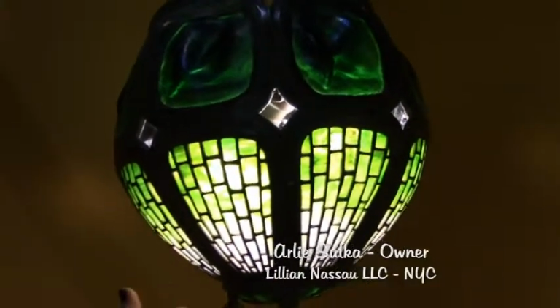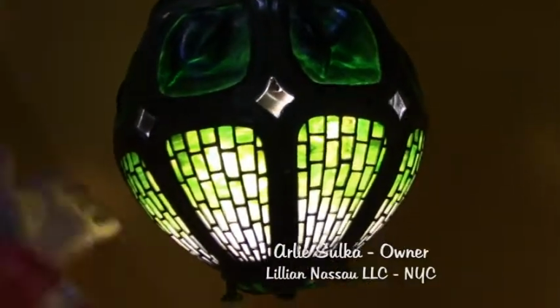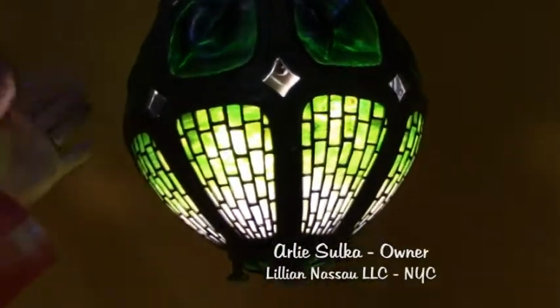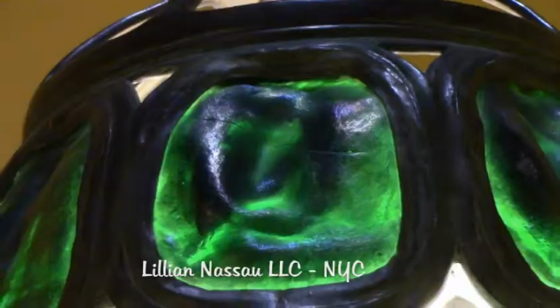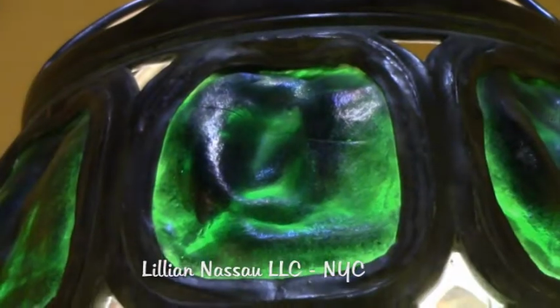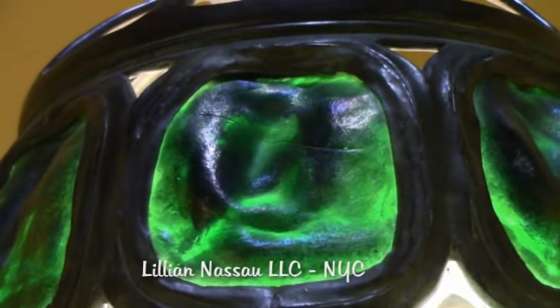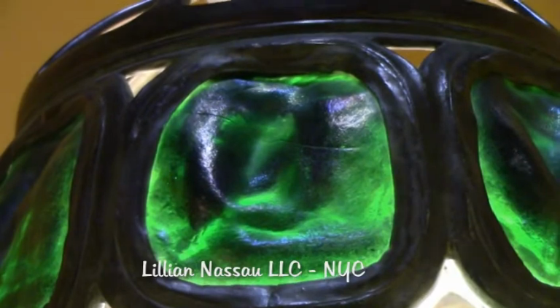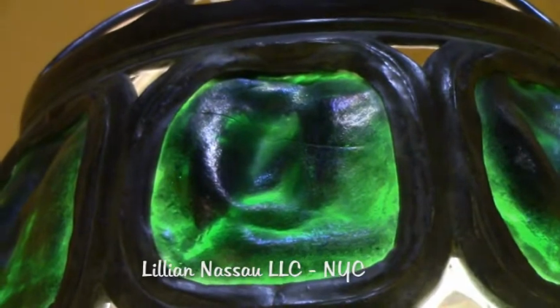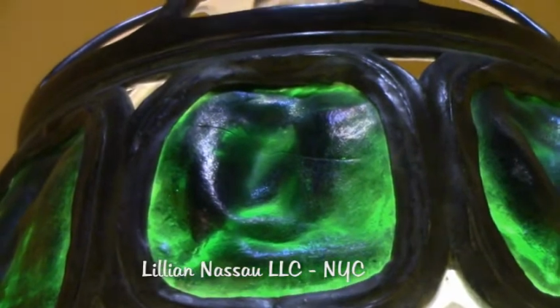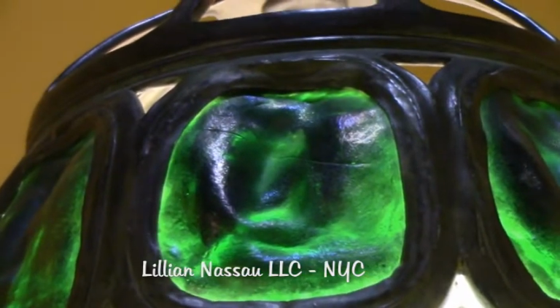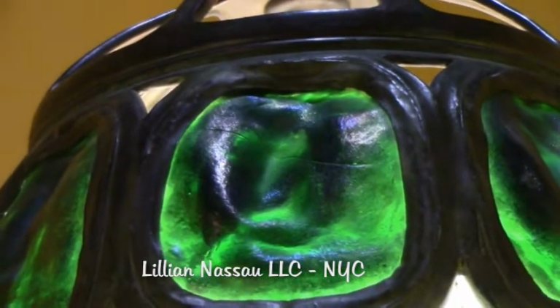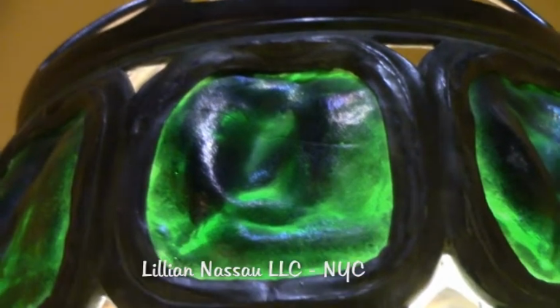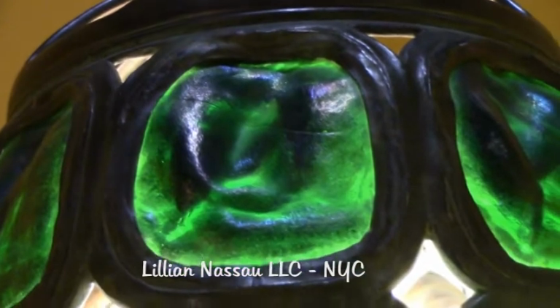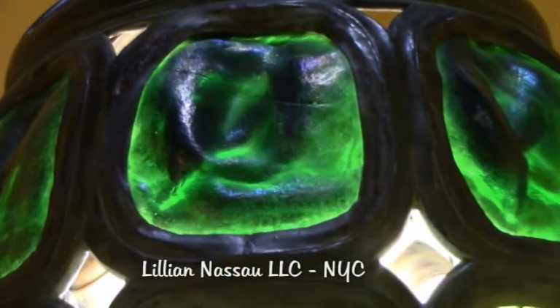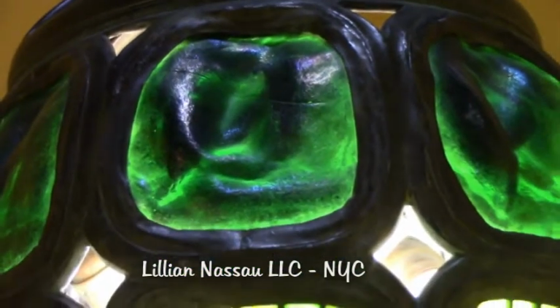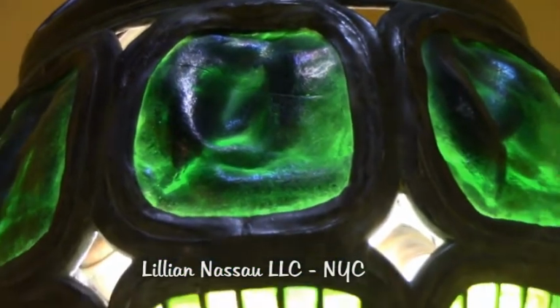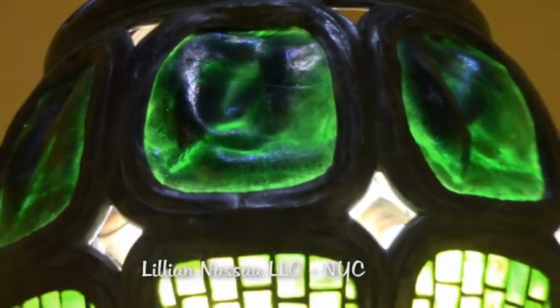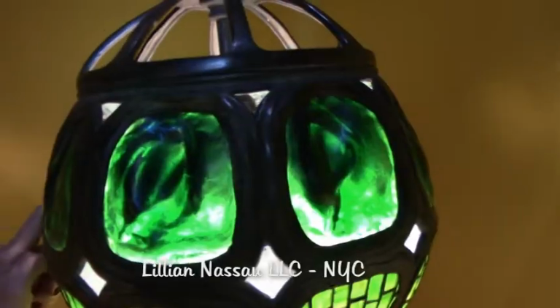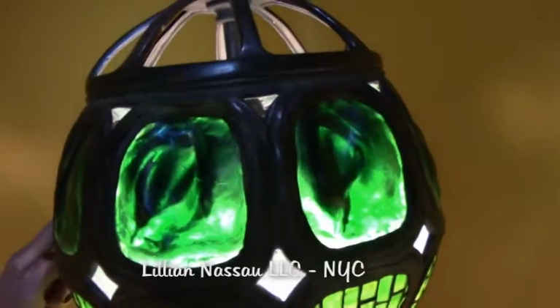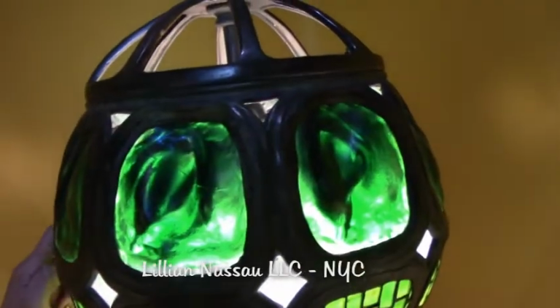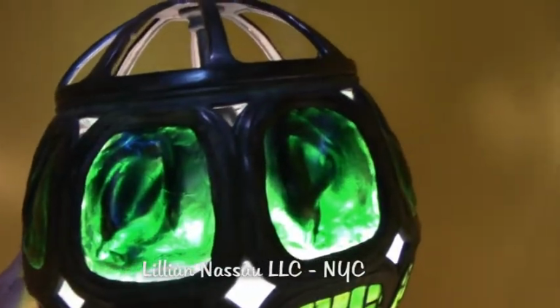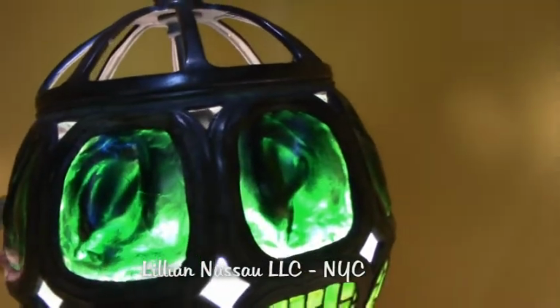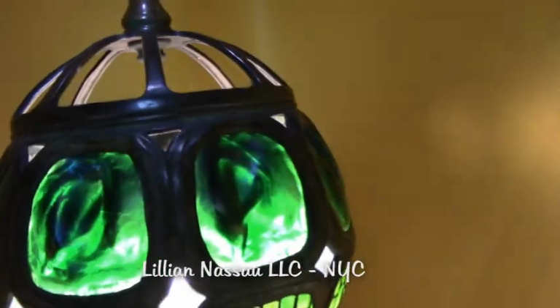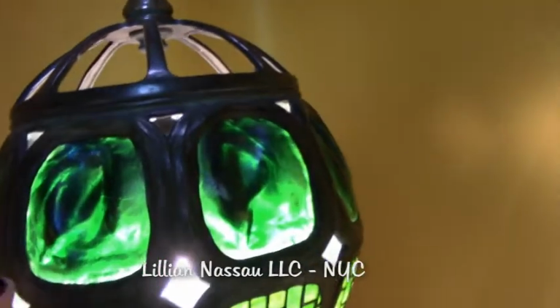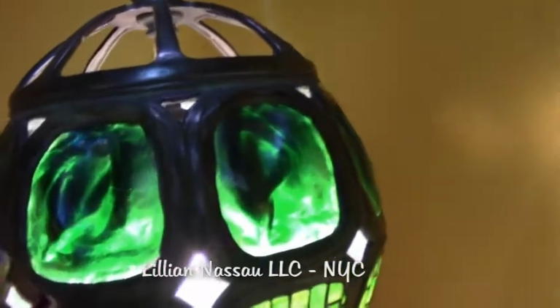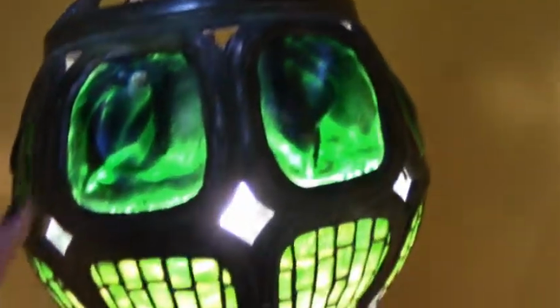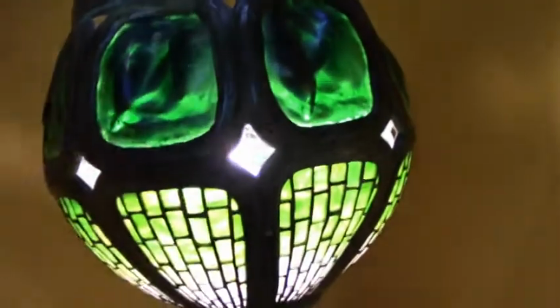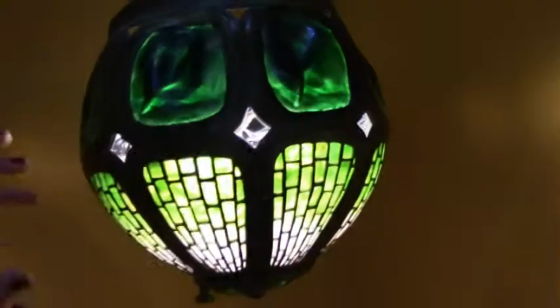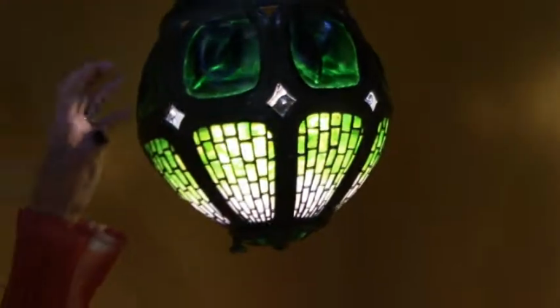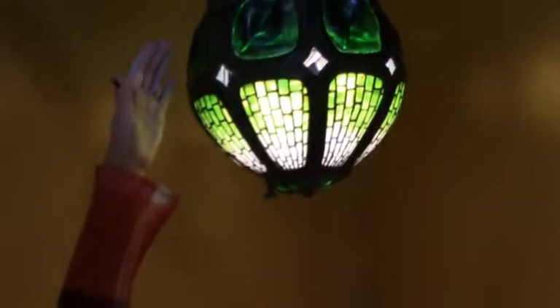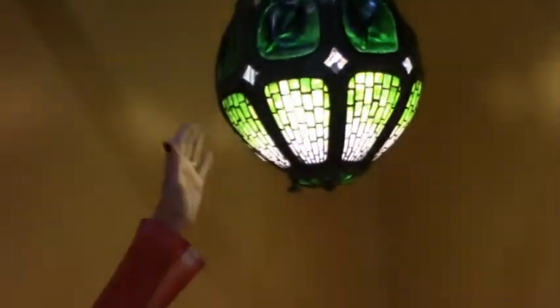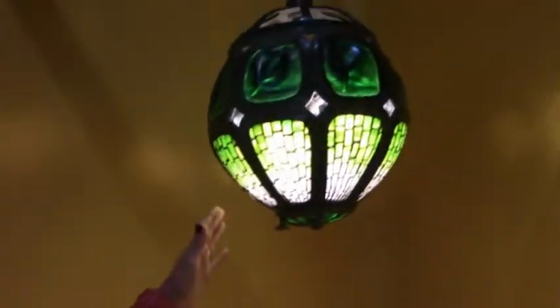It's made of leaded glass turtle back glass. These are turtle back glass pieces, and they are very highly sought after by Tiffany collectors.